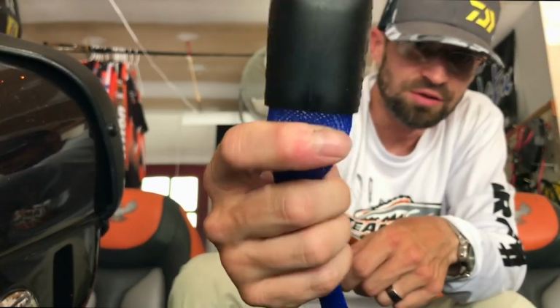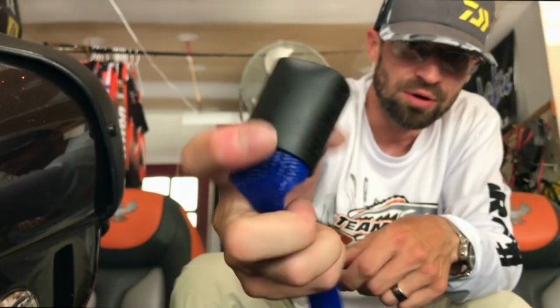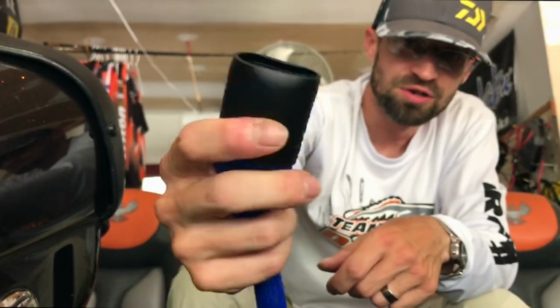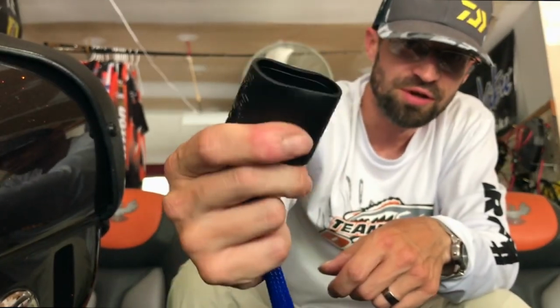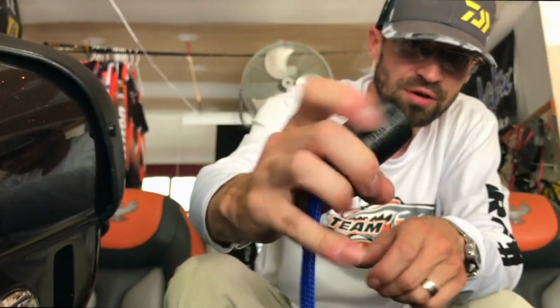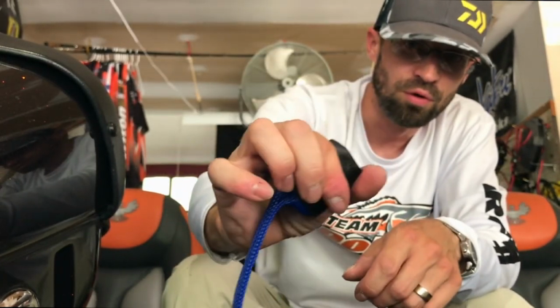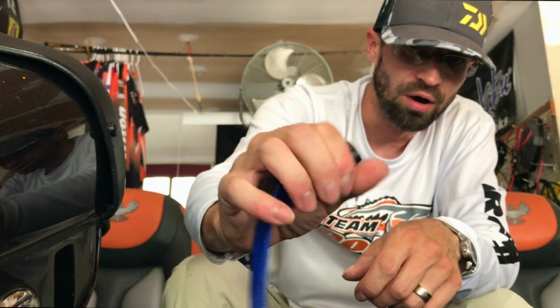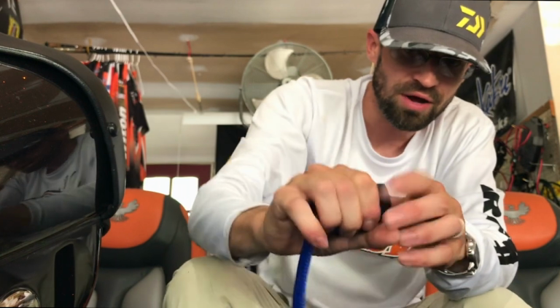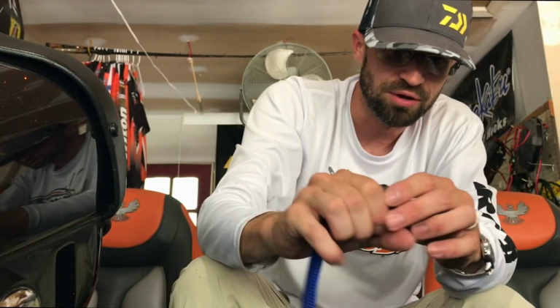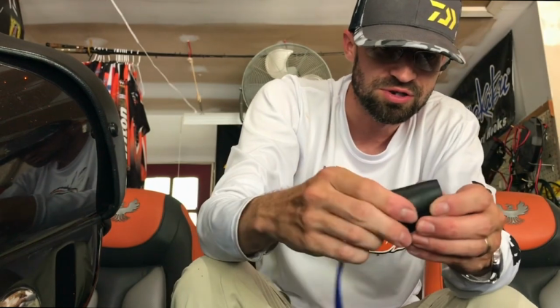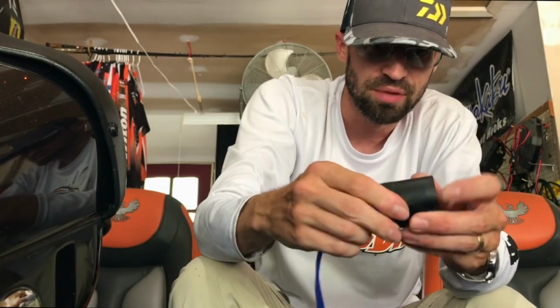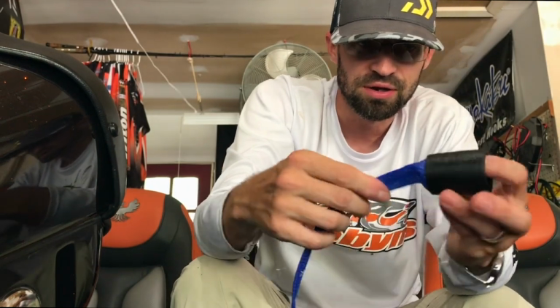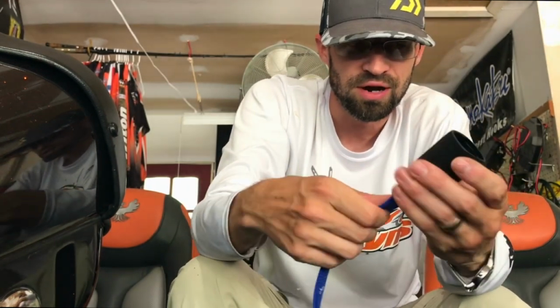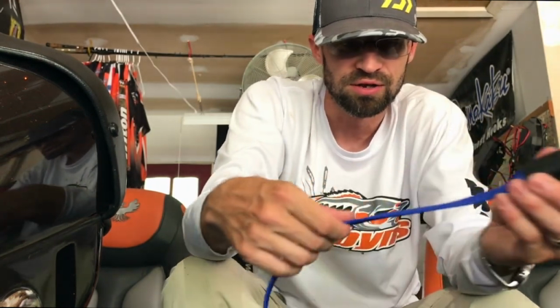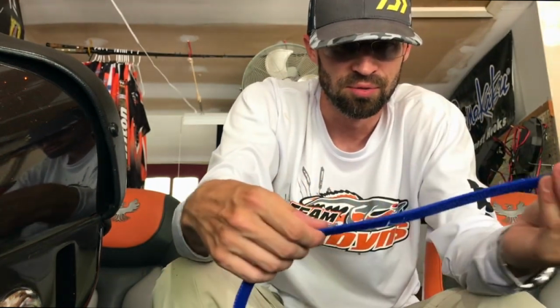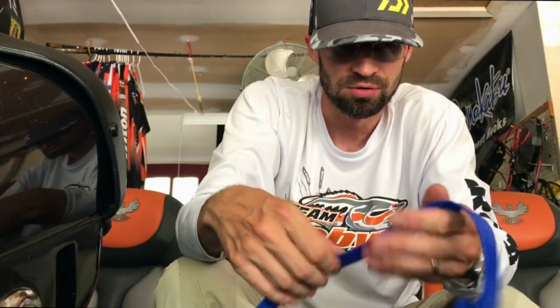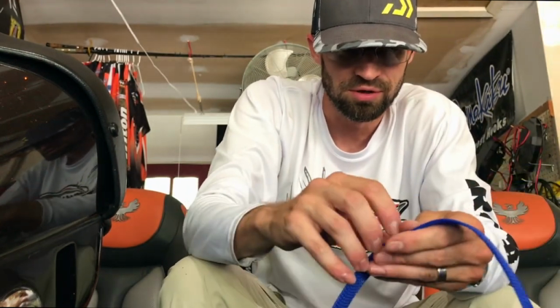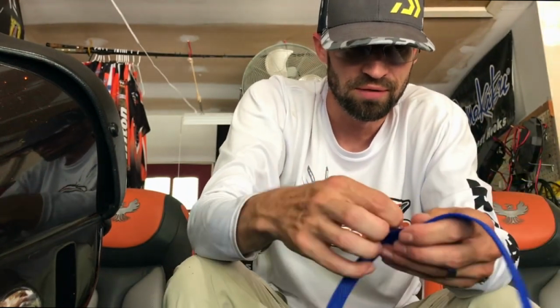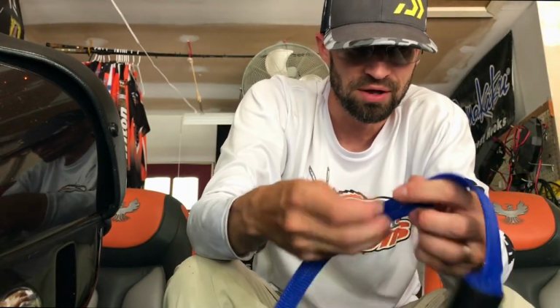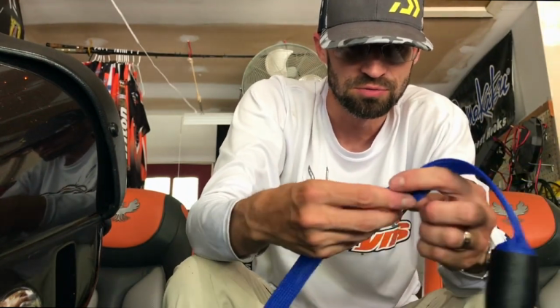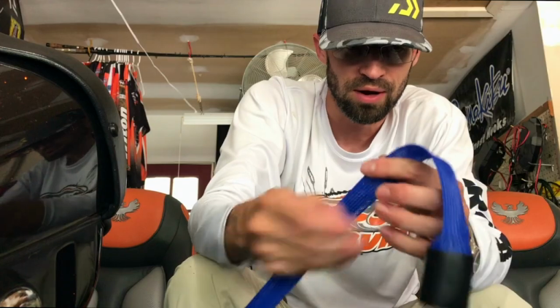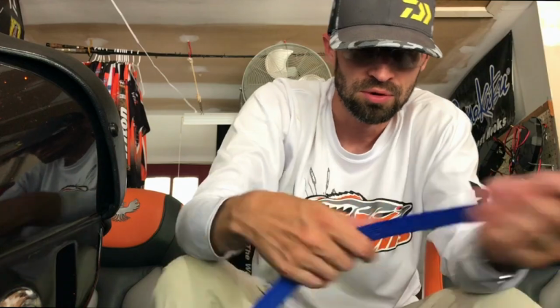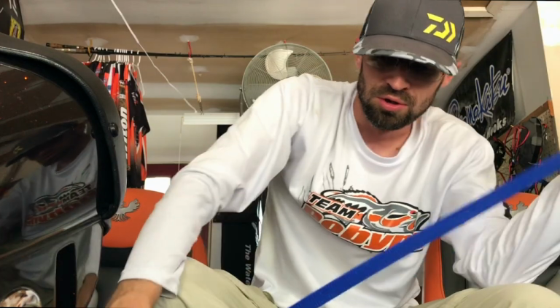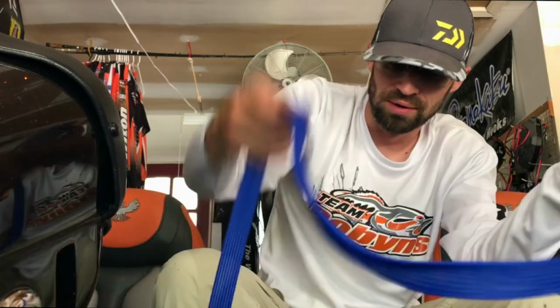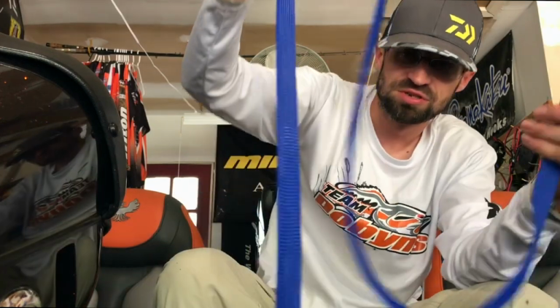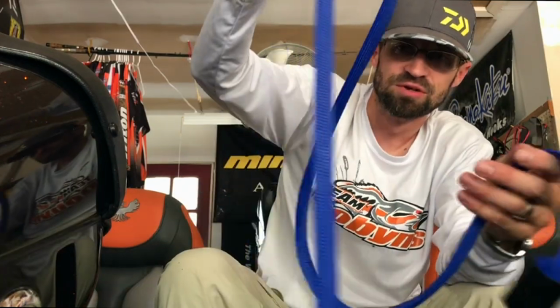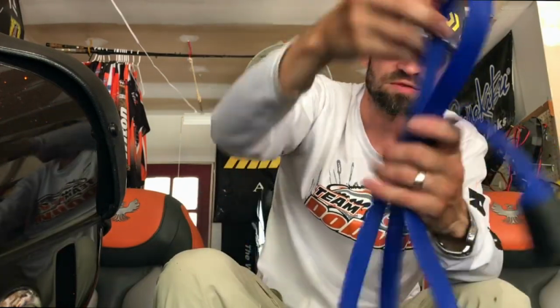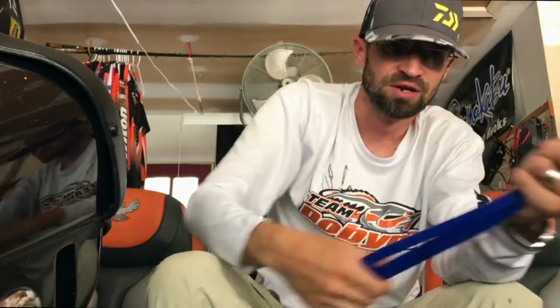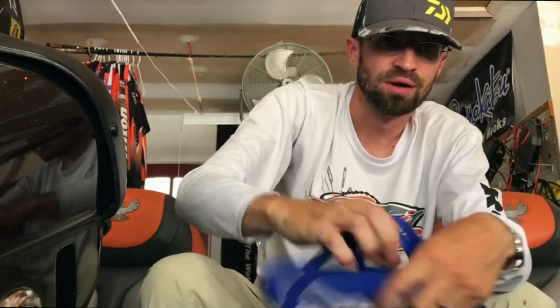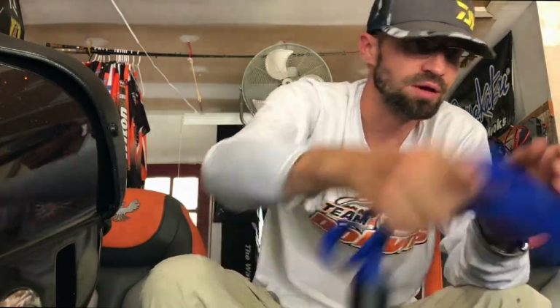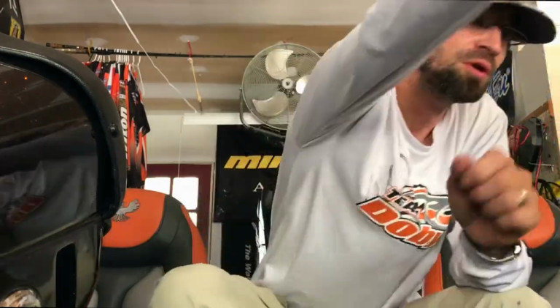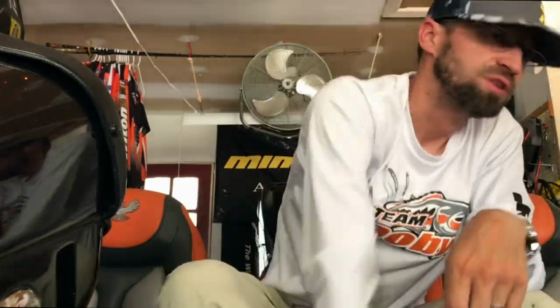It's got a rubber hard seal to keep your hooks from getting embedded in your rod stock and getting all tangled up, making them a pain to pull out. This one's seven foot six for my swim bait rod - definitely need one of those.